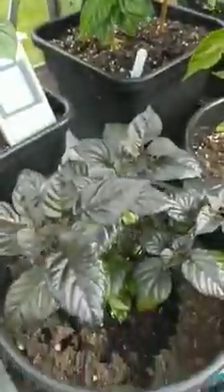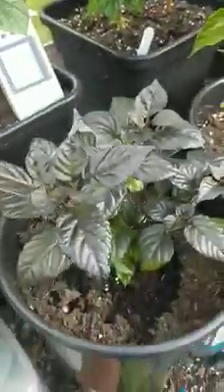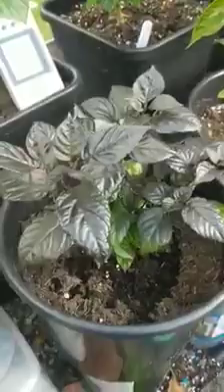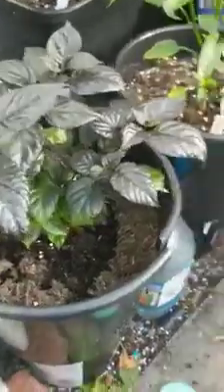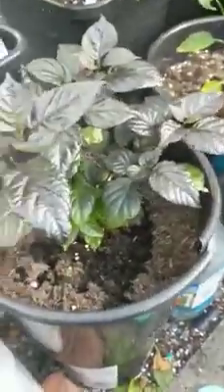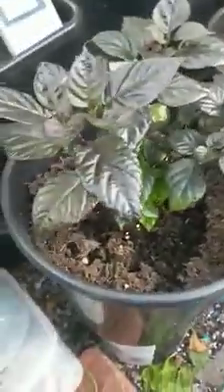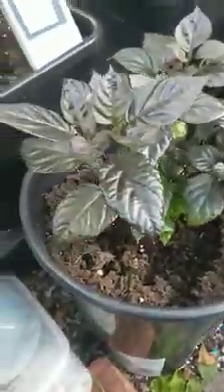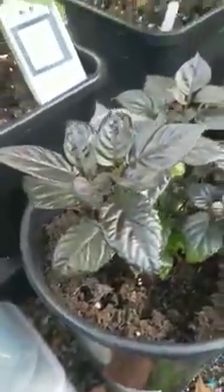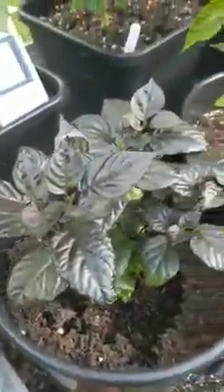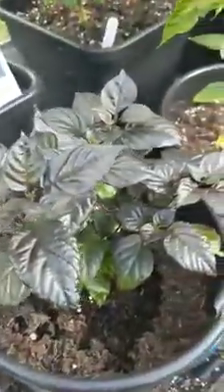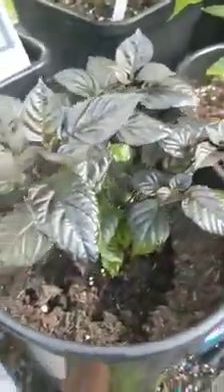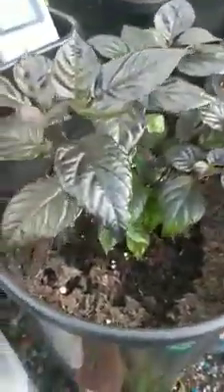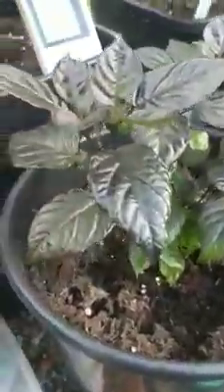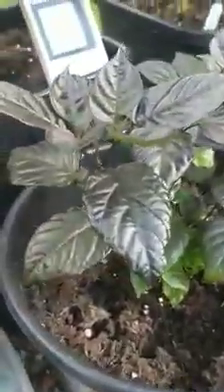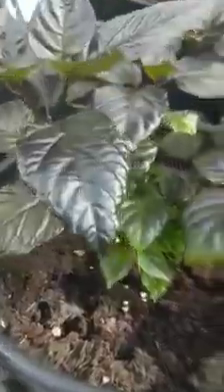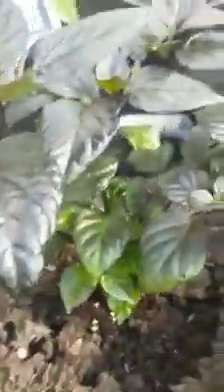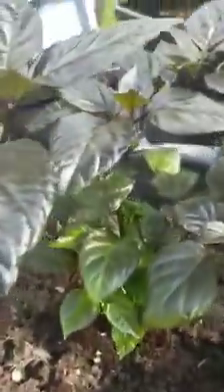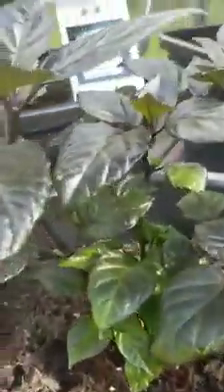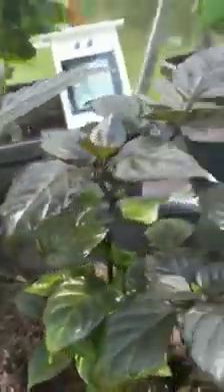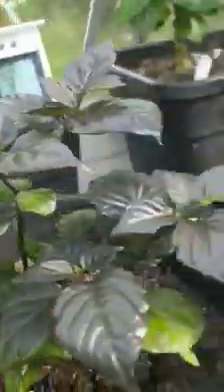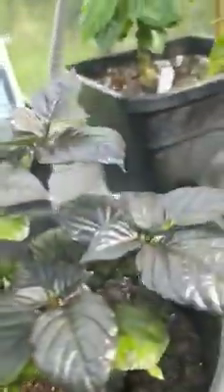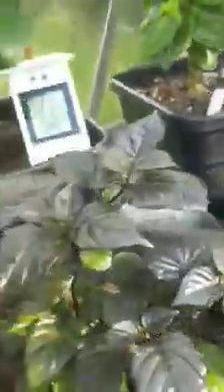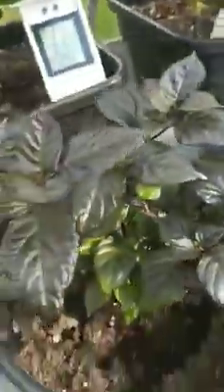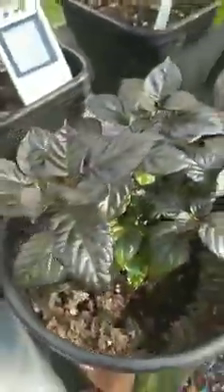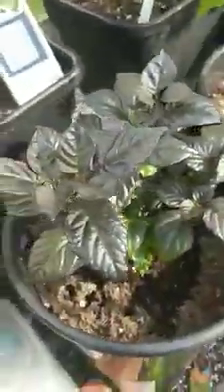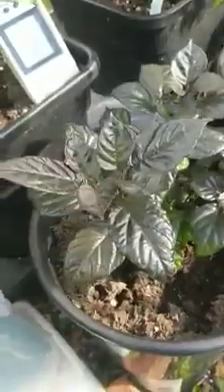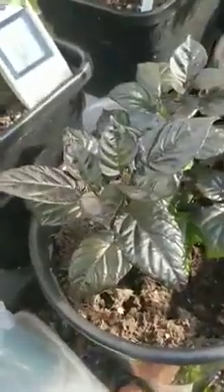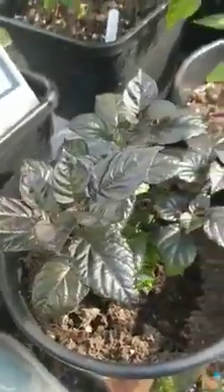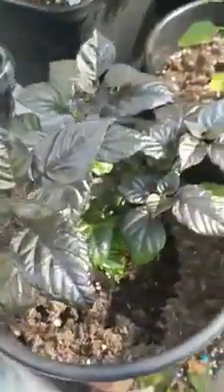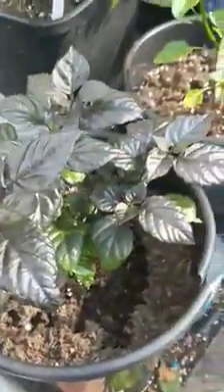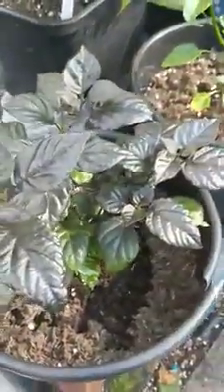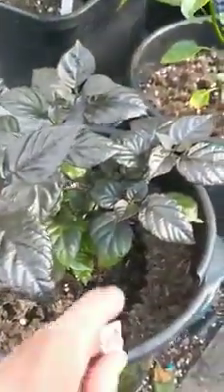So I took some cuttings. As you can see it's doing well — a couple of buds on, no flowers yet. I just love the dark foliage though. Really nice.